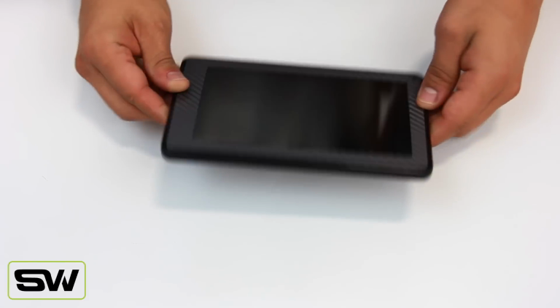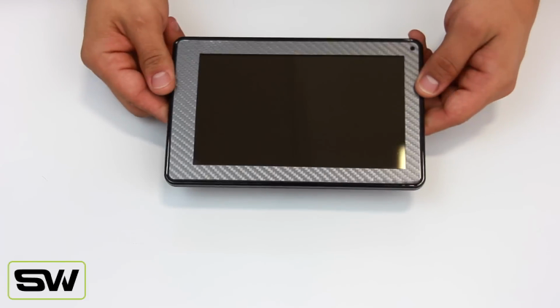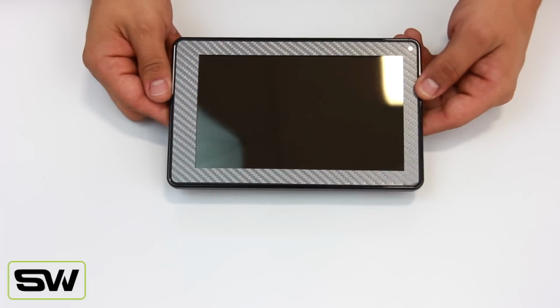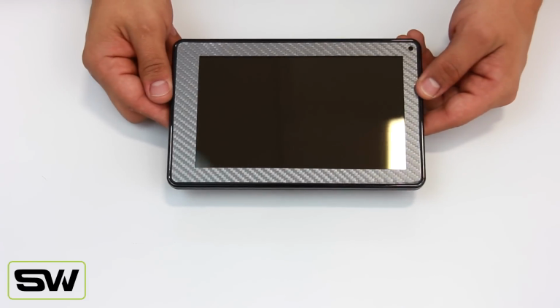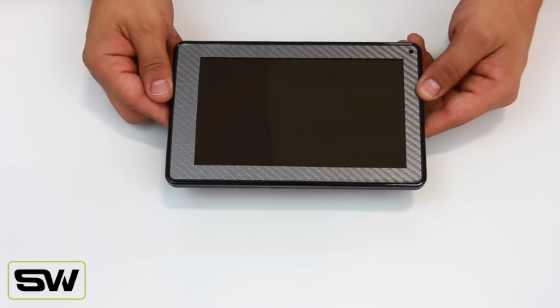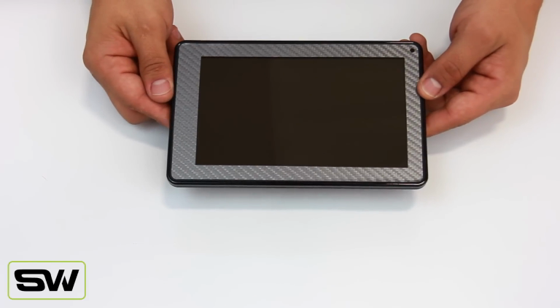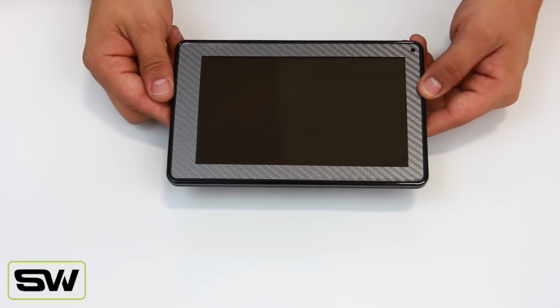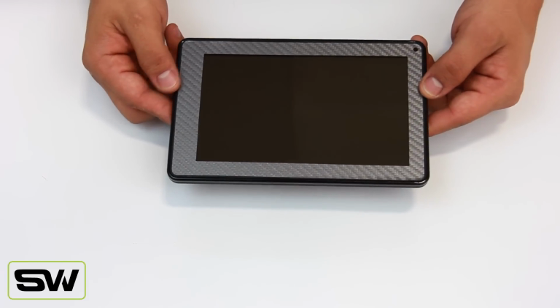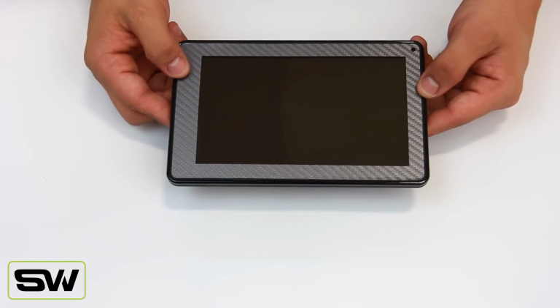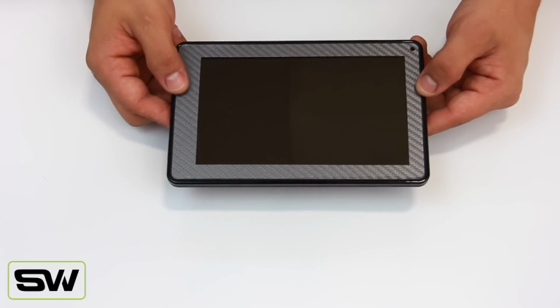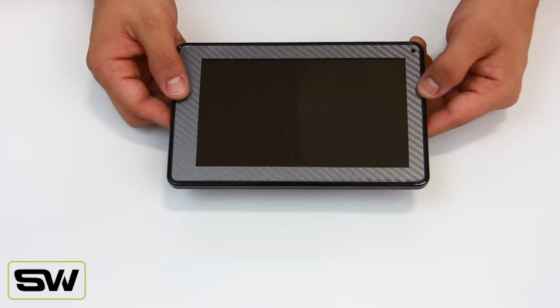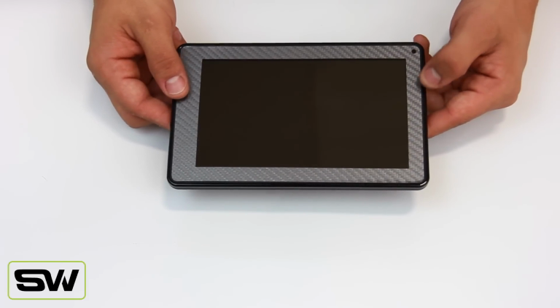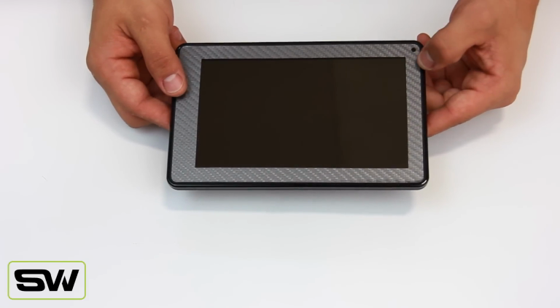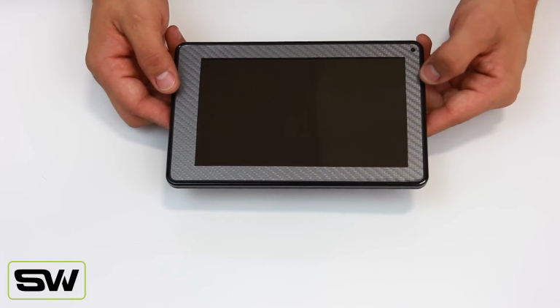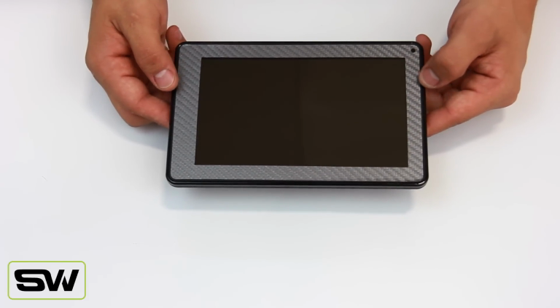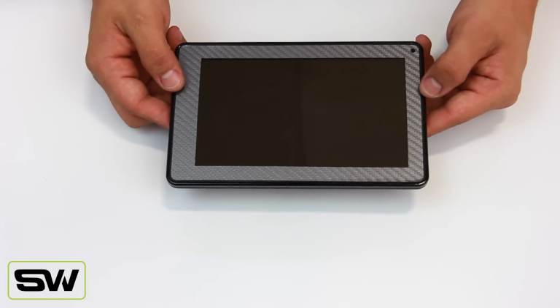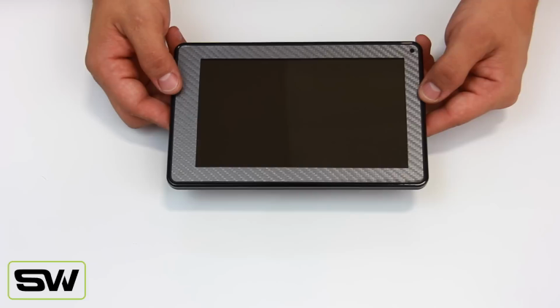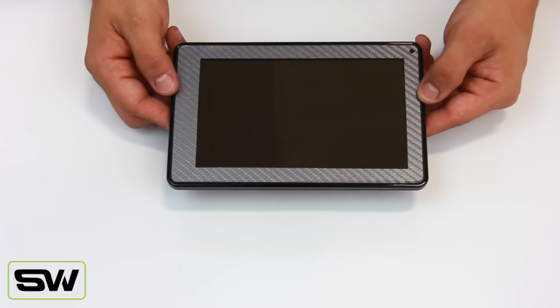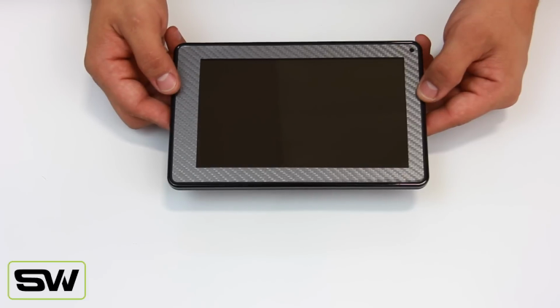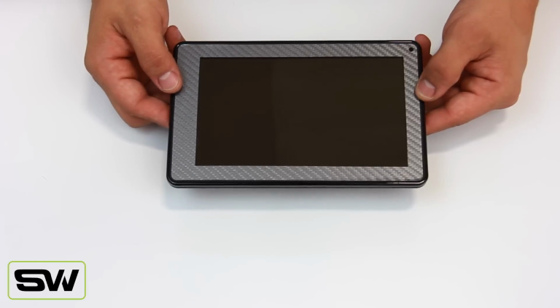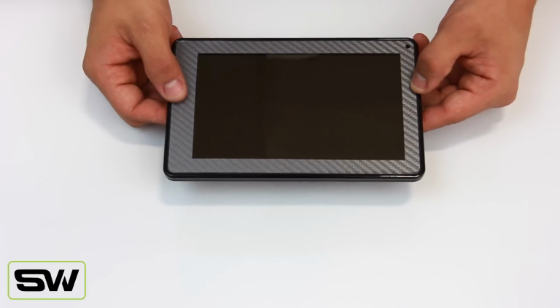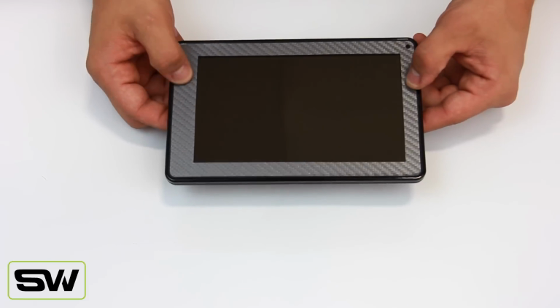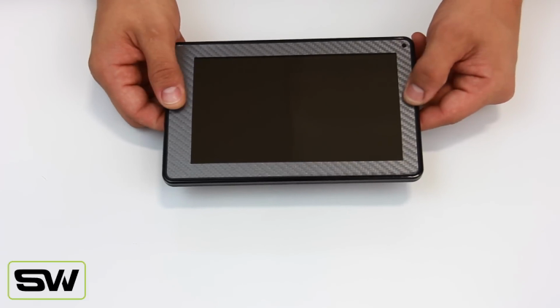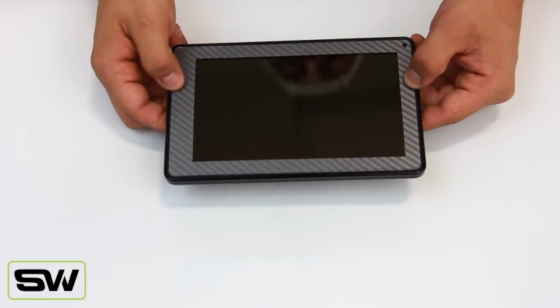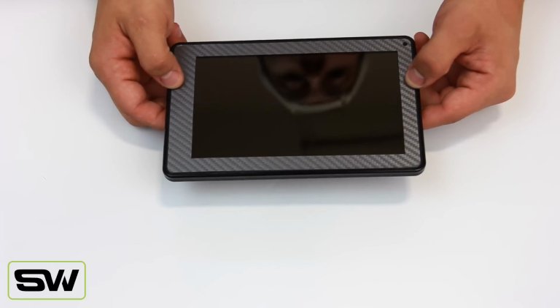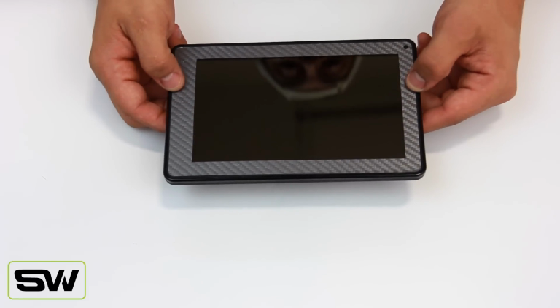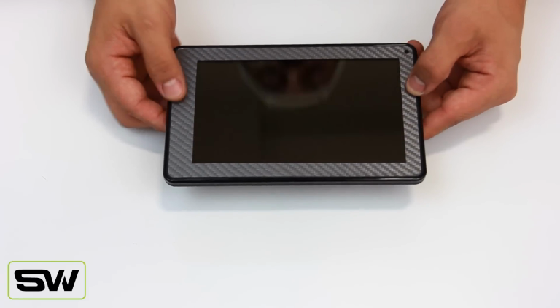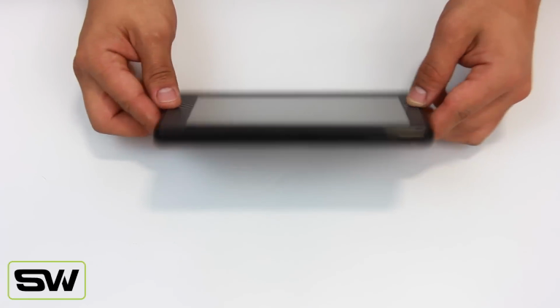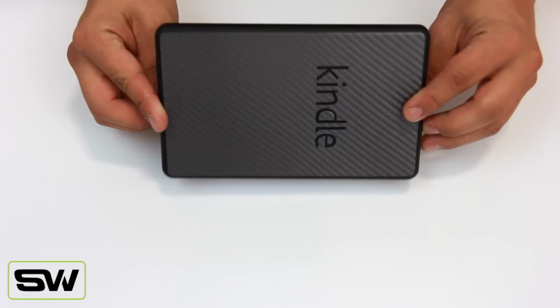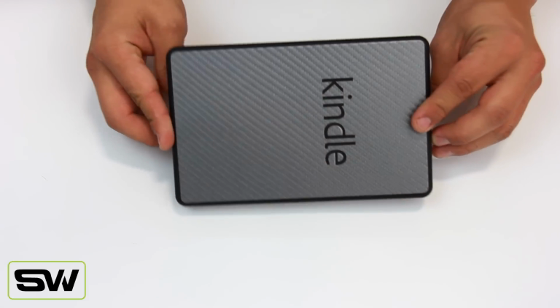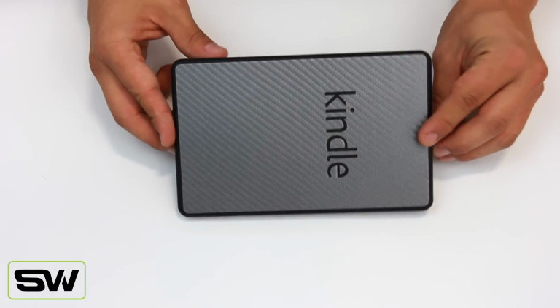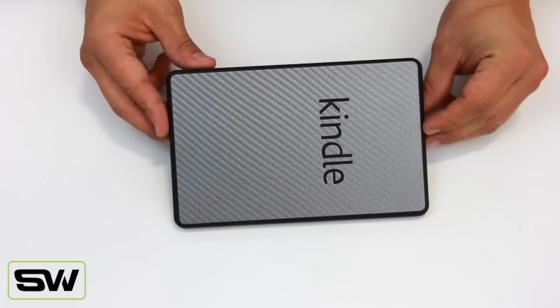Let me flip it over and show you the front. It covers the front edges, it leaves your sensors open, and it just looks beautiful. You've got your grip on the front, you've got the grip on the back, and it's just a great piece.